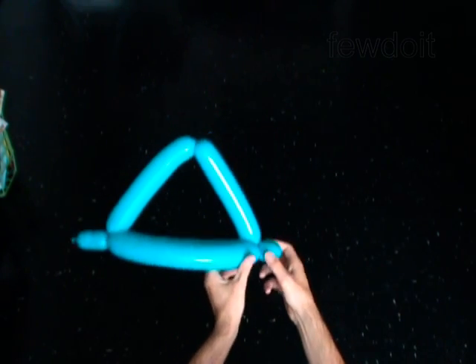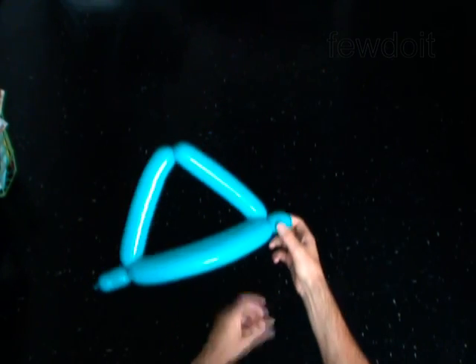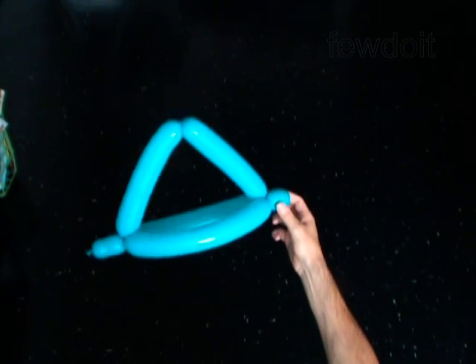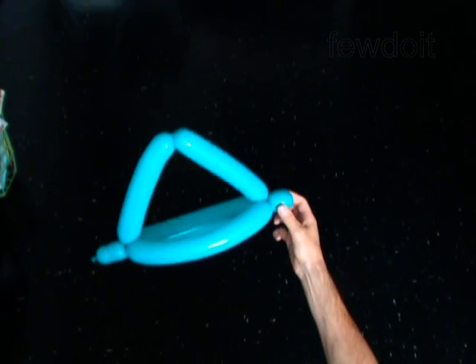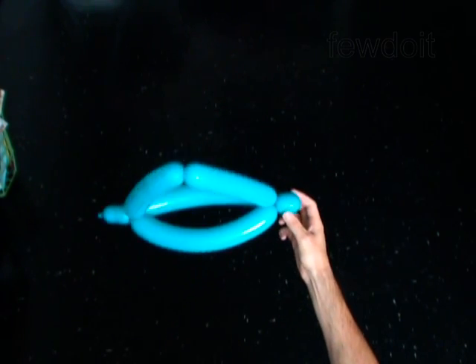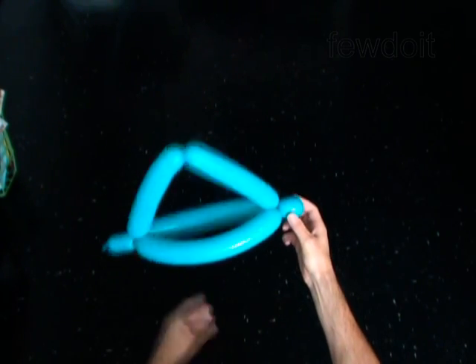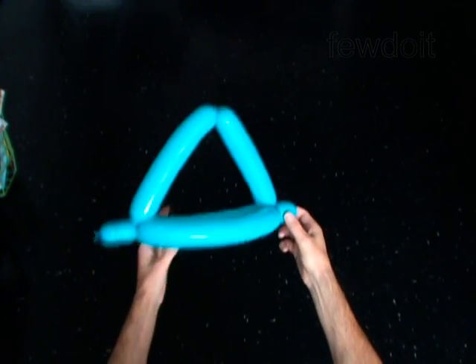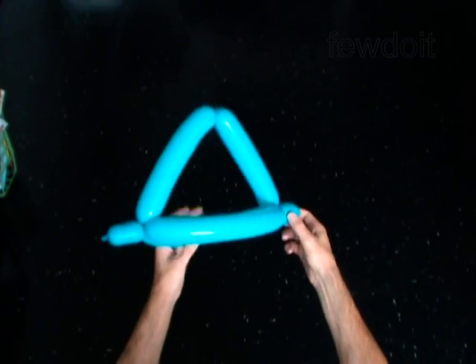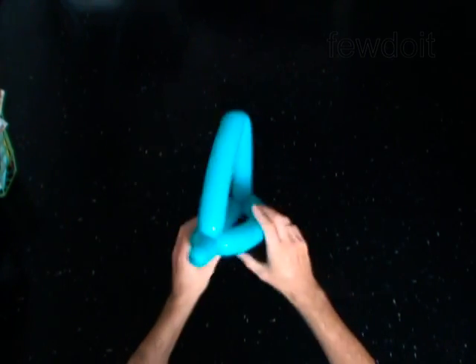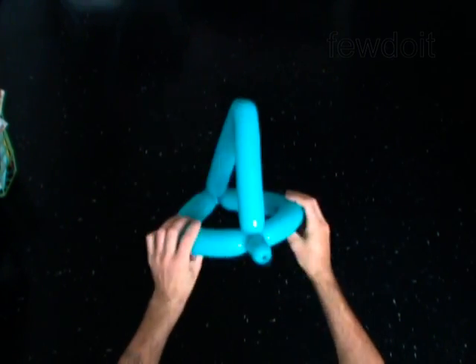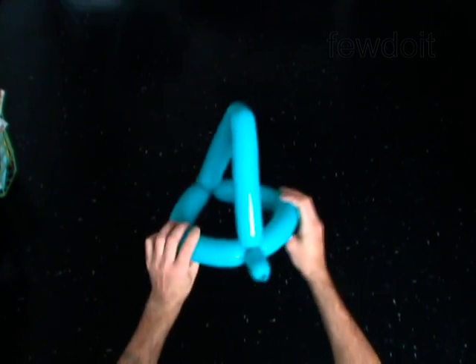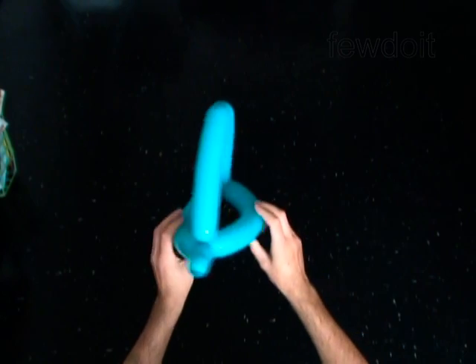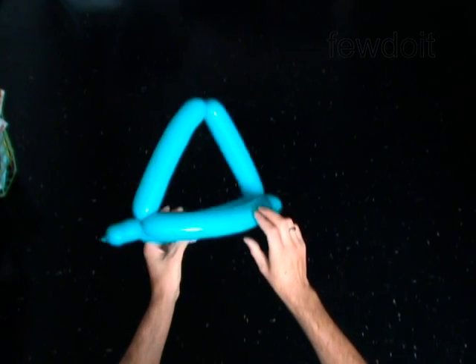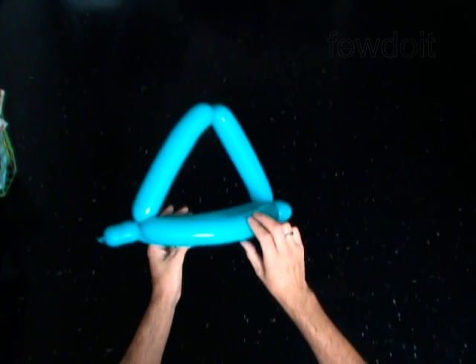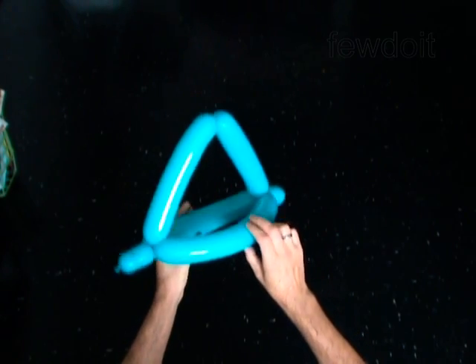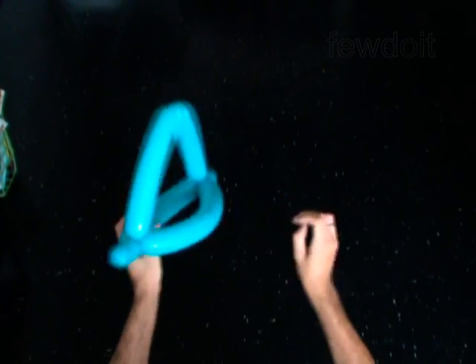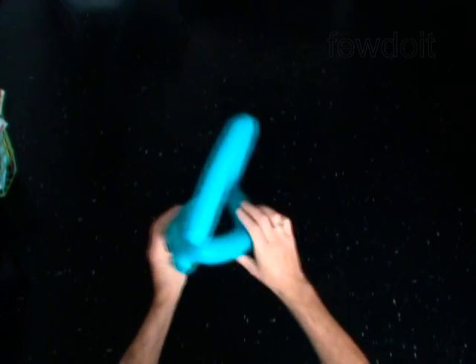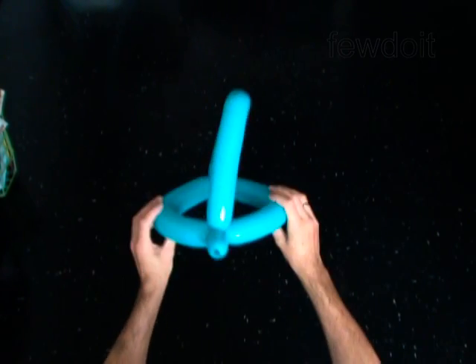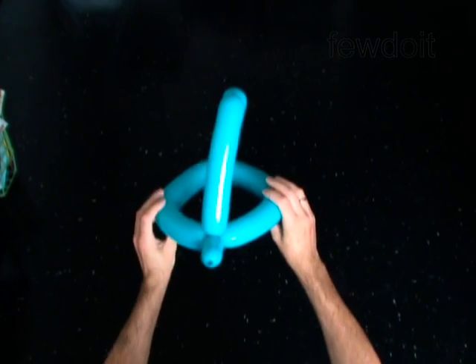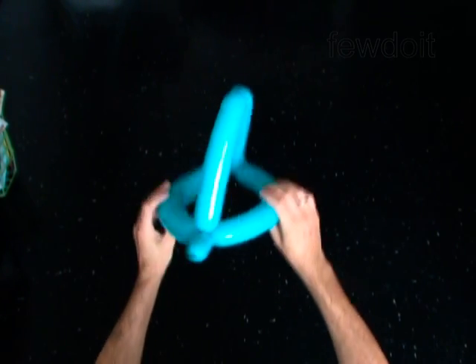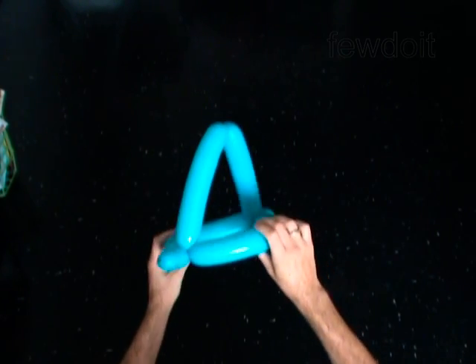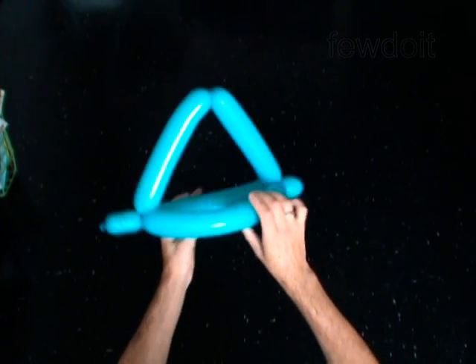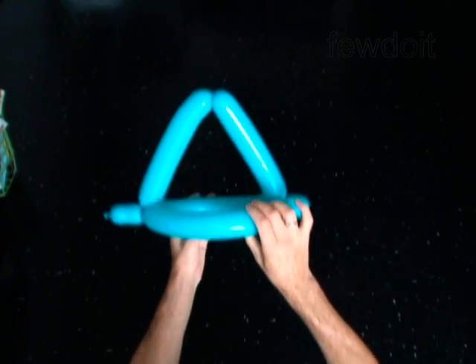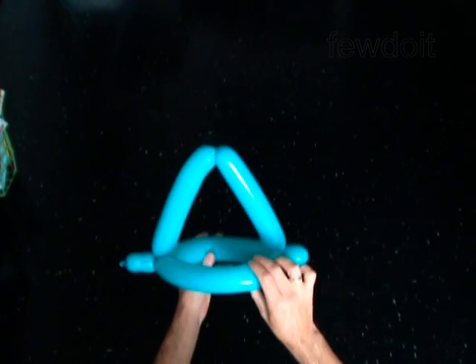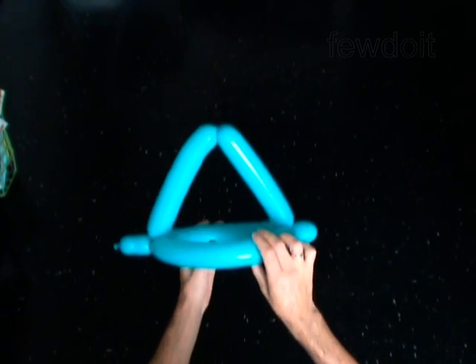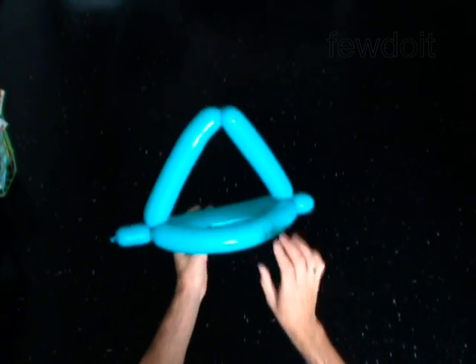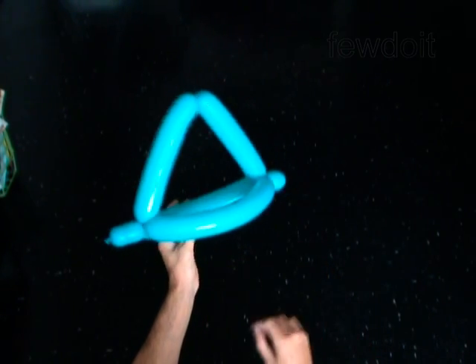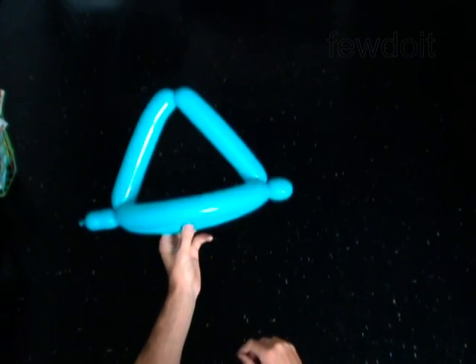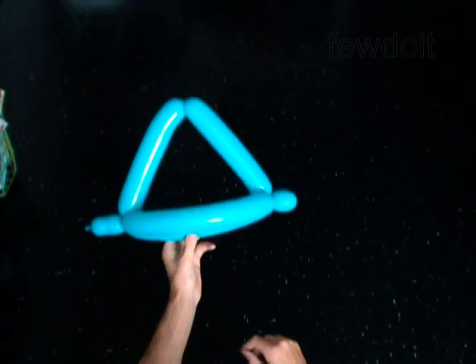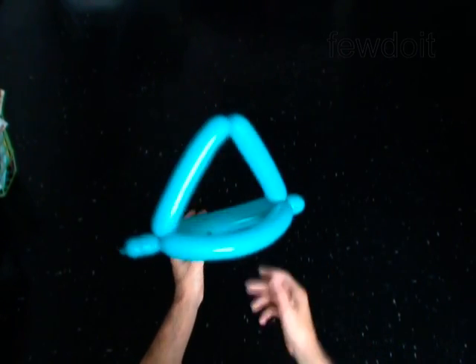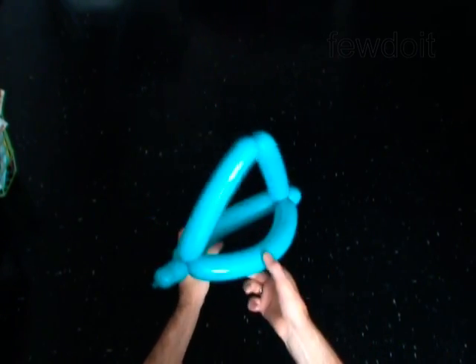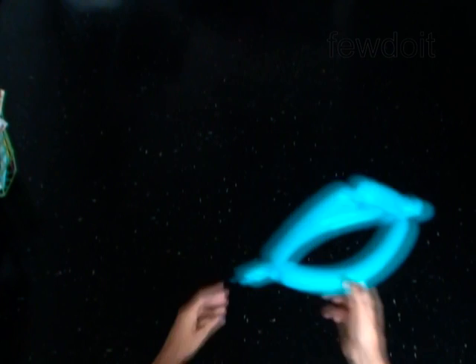Lock the free end of the fifth bubble between the second and the third bubbles. The rest of the balloon is the sixth bubble. You have made the base of the head. Put this balloon aside for now.